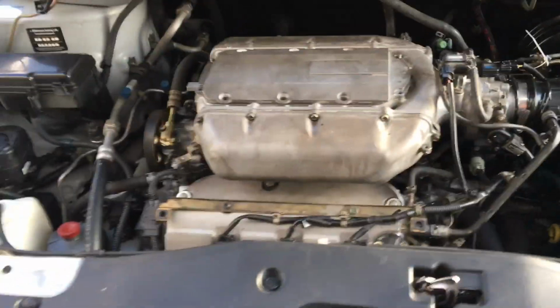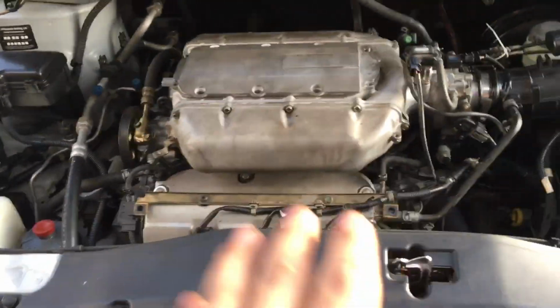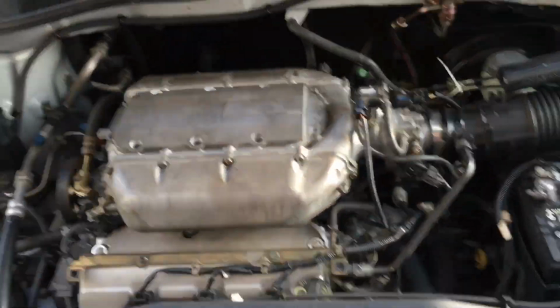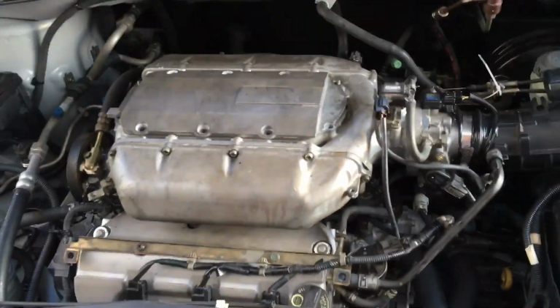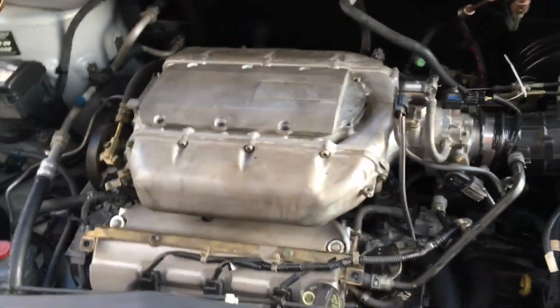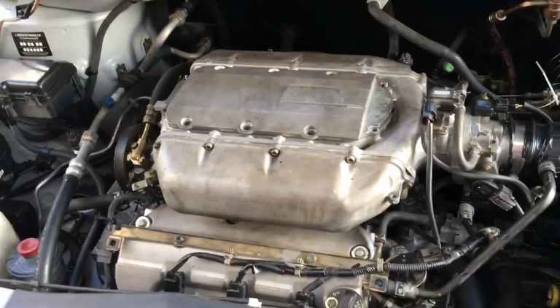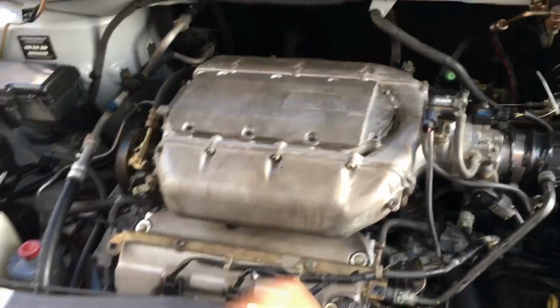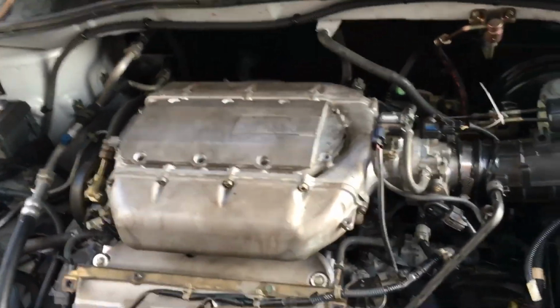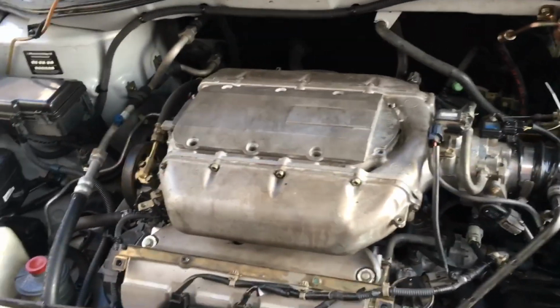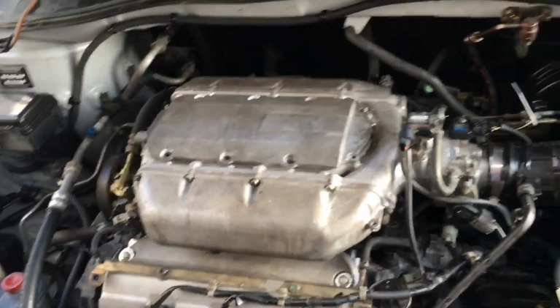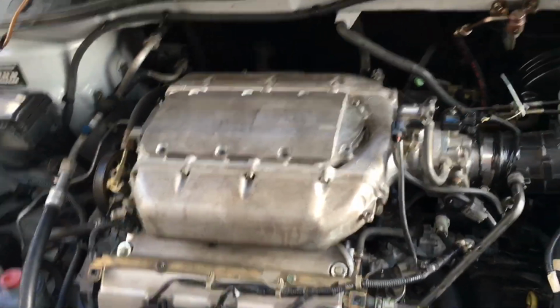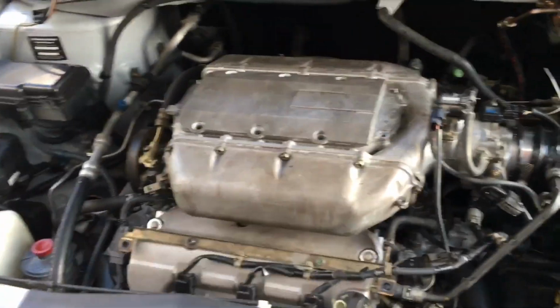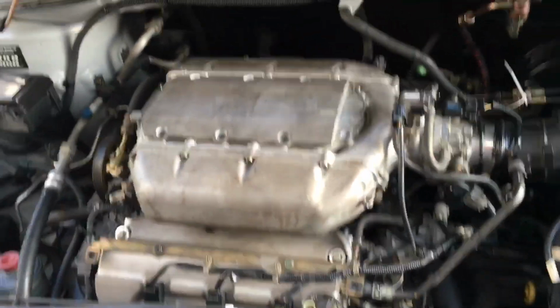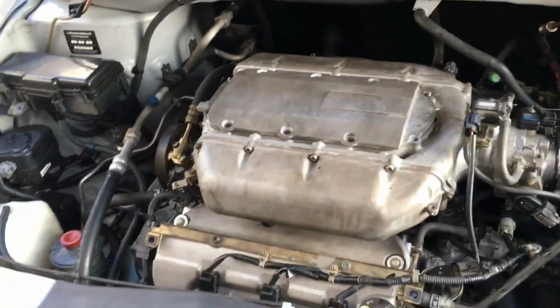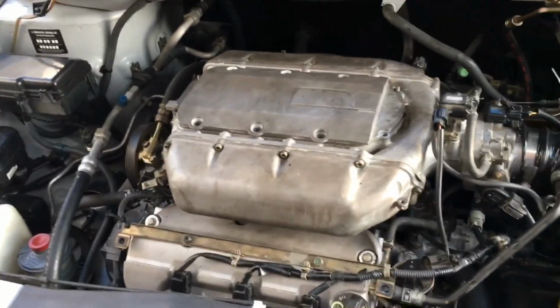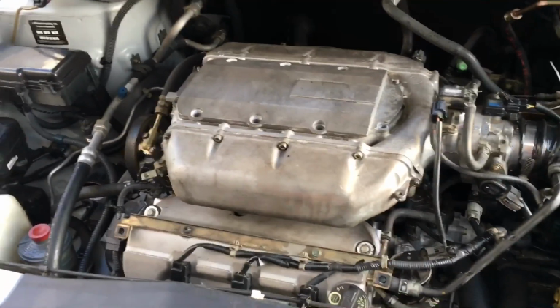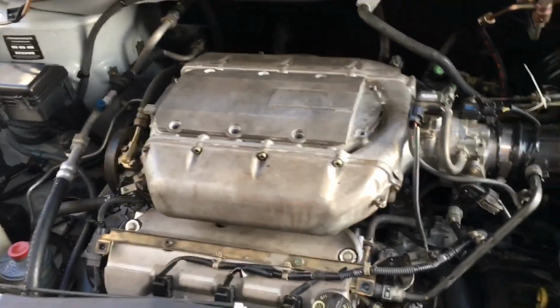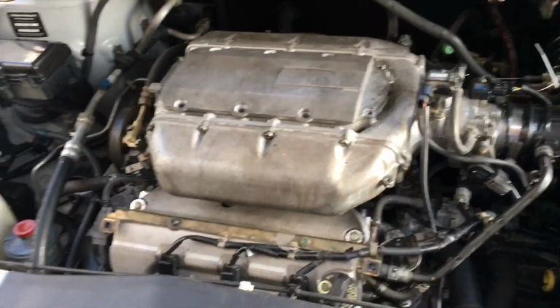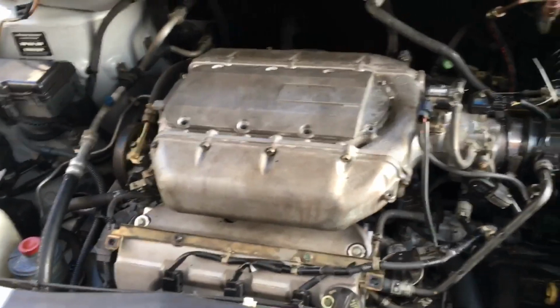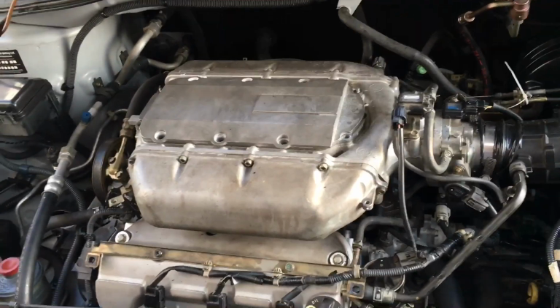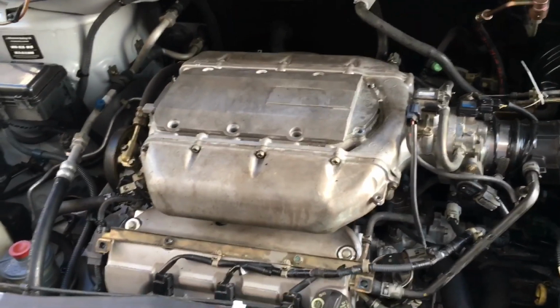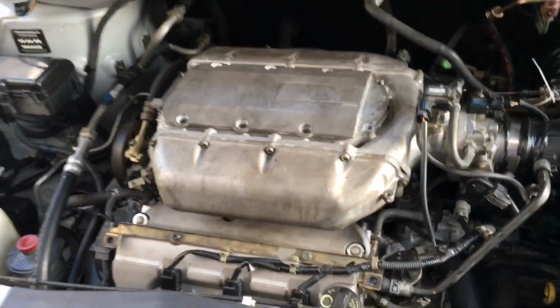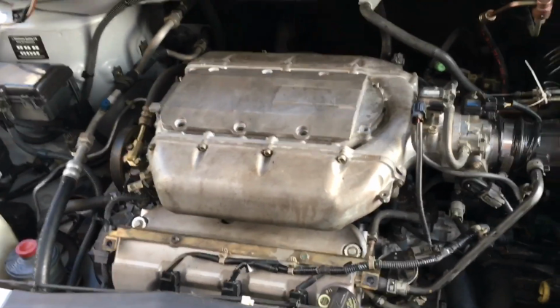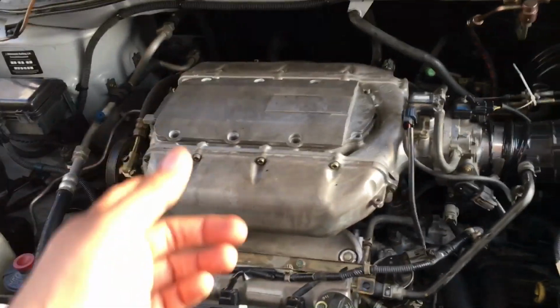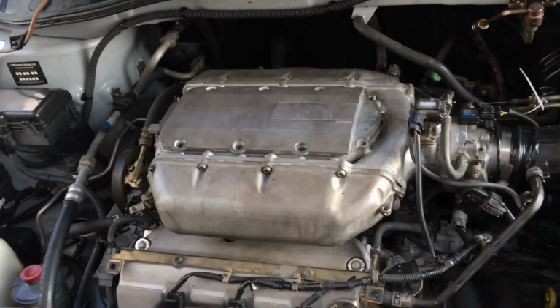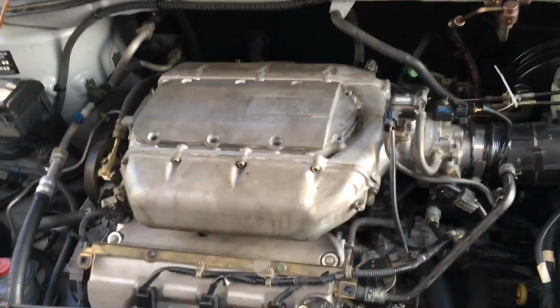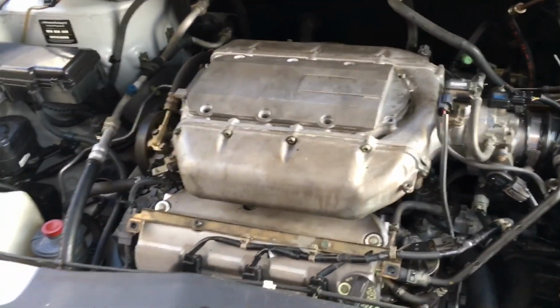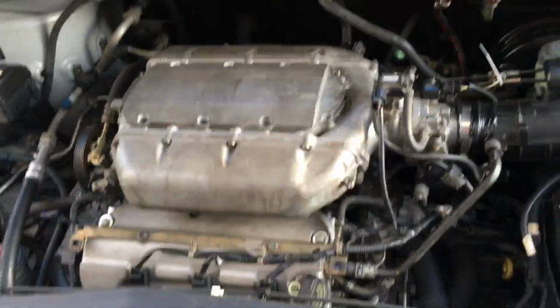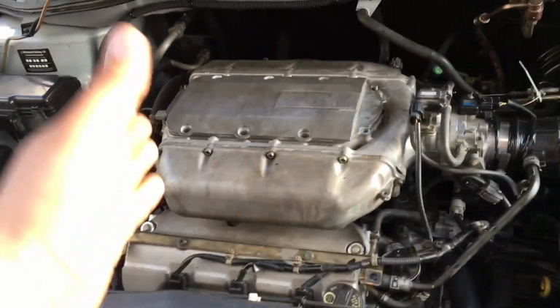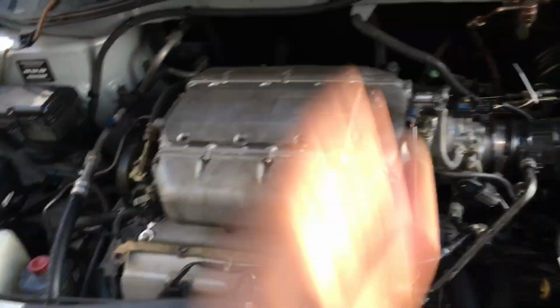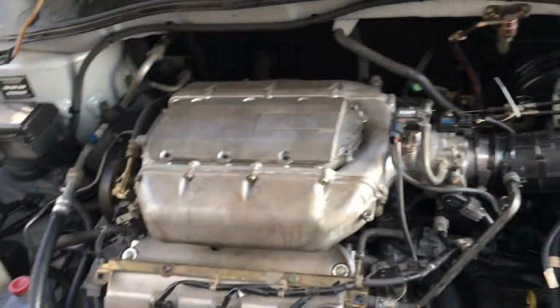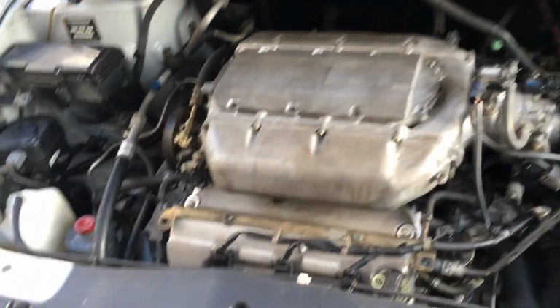This vehicle came from another shop and they did a valve adjustment on it, and after the valve adjustment it had misfires — specifically cylinder number one and cylinder number four were misfiring.